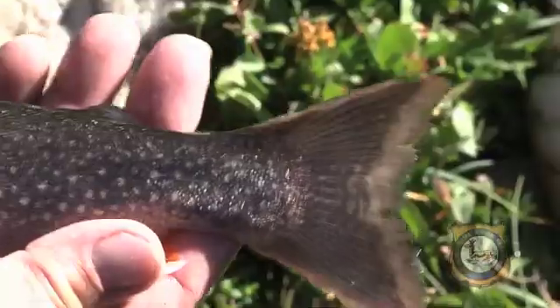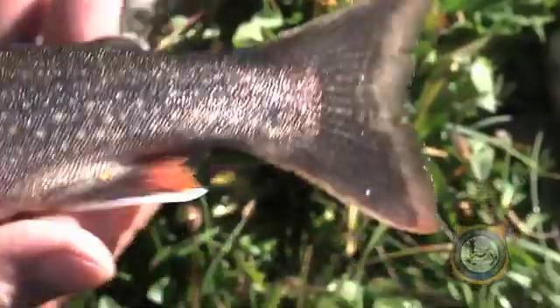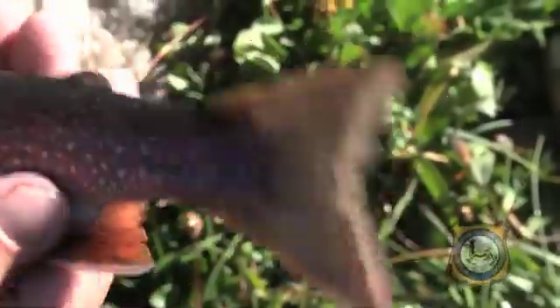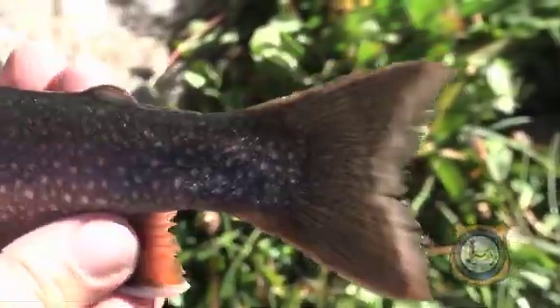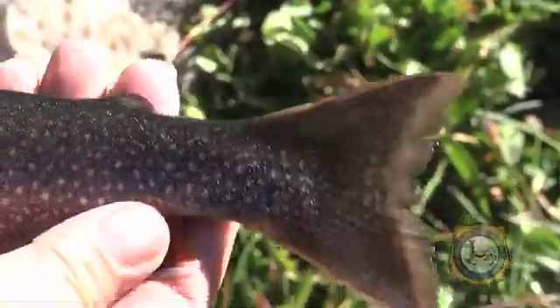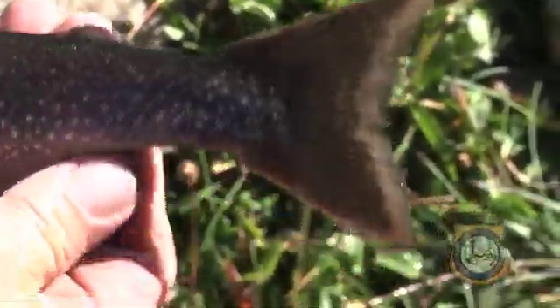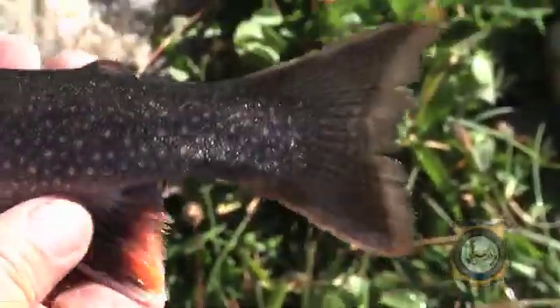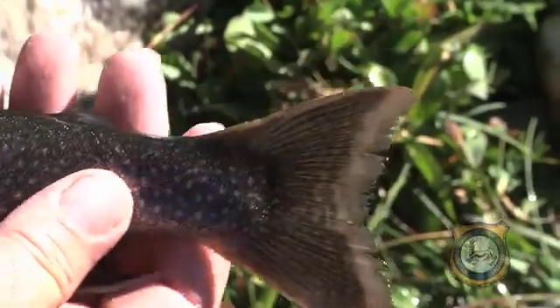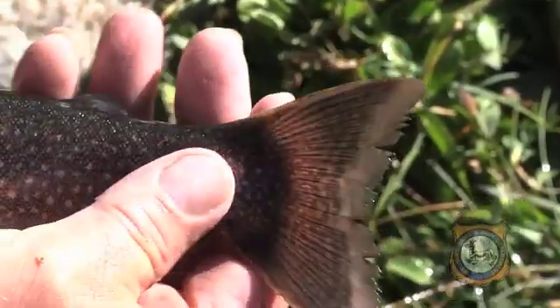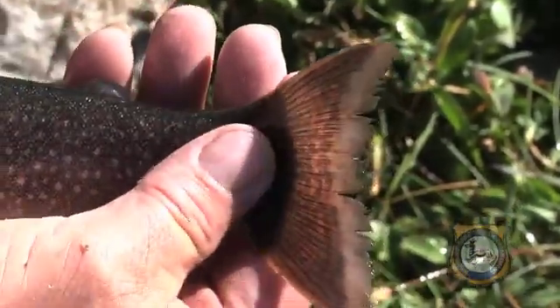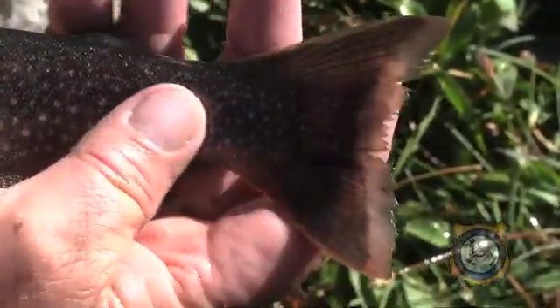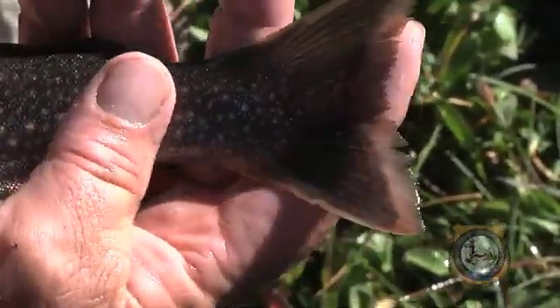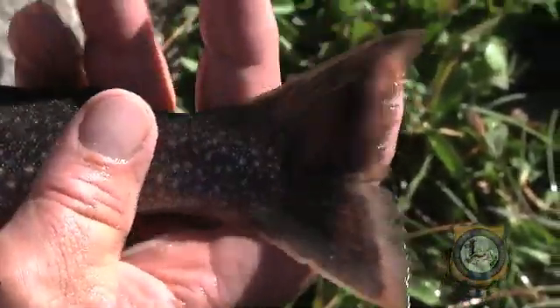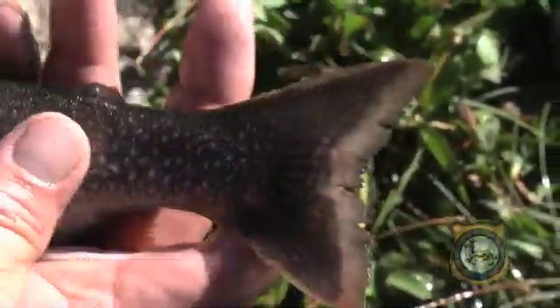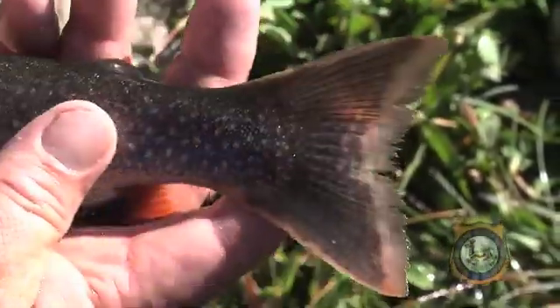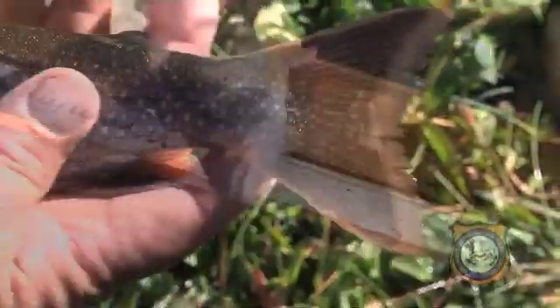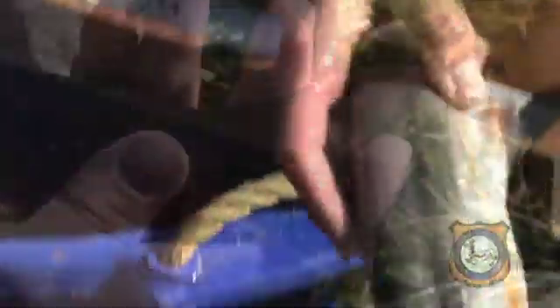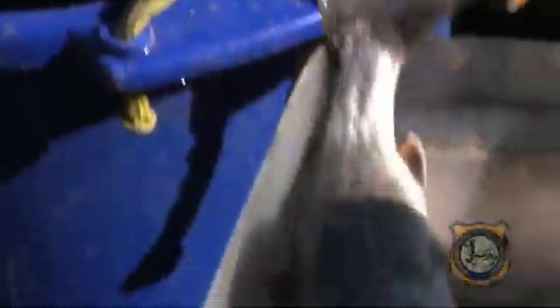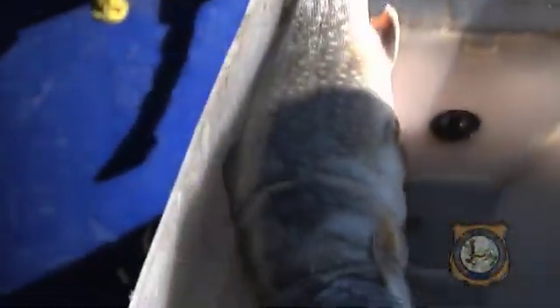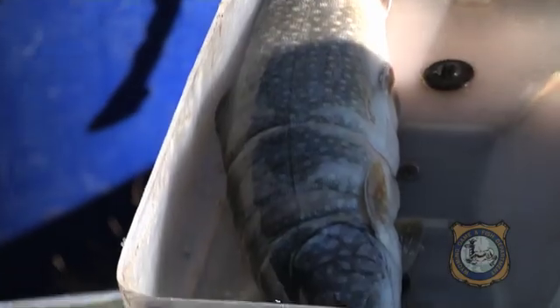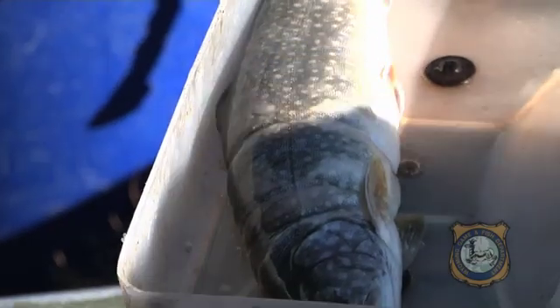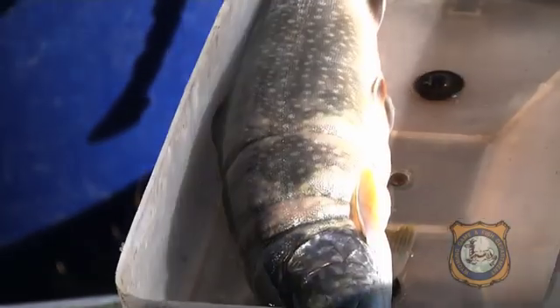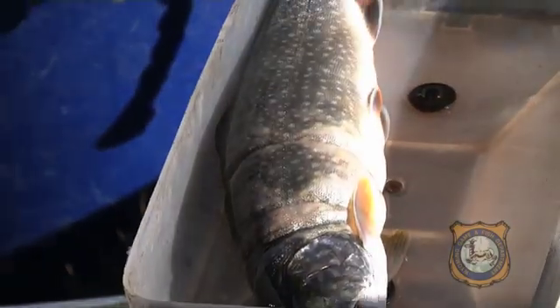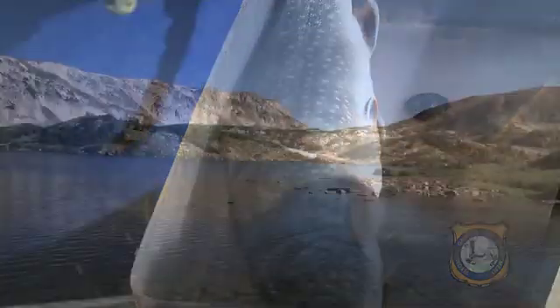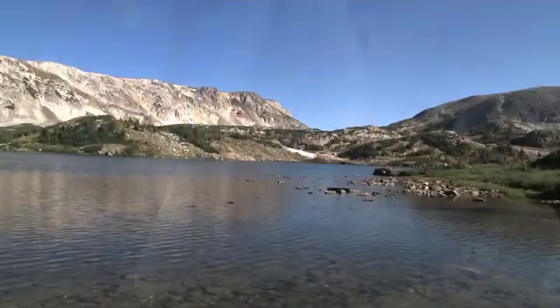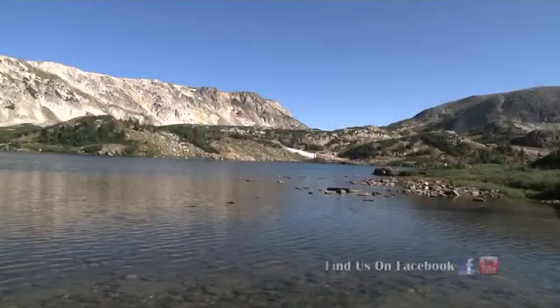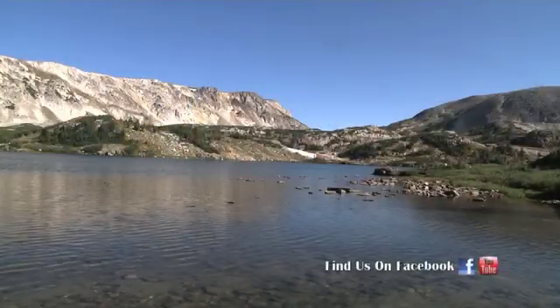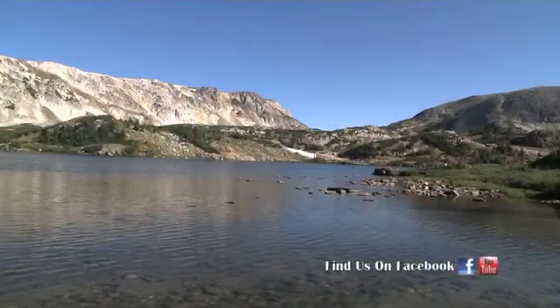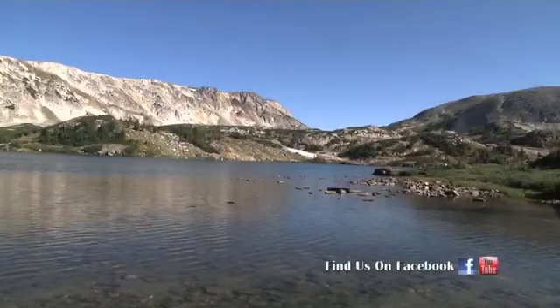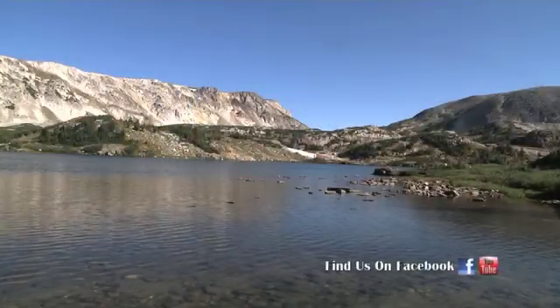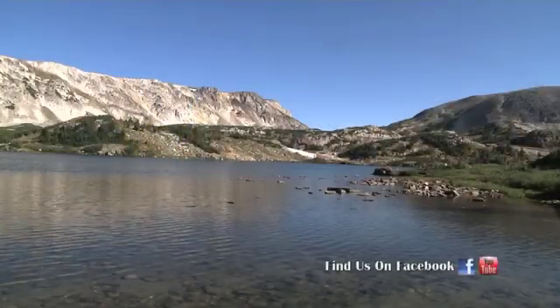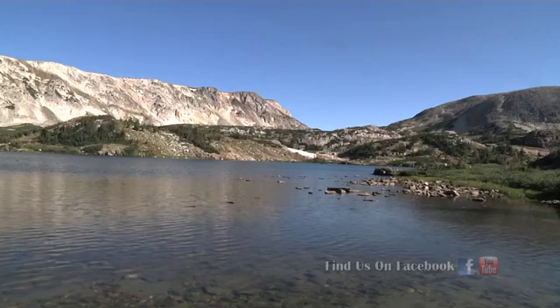A few years back Libby Lake yielded a state record splake that measured 30 and a half inches and weighed just under 13 pounds. That record has since been broken, but why not give yourself a shot at it? This is Ray Hageman with the Wyoming Game and Fish Department.